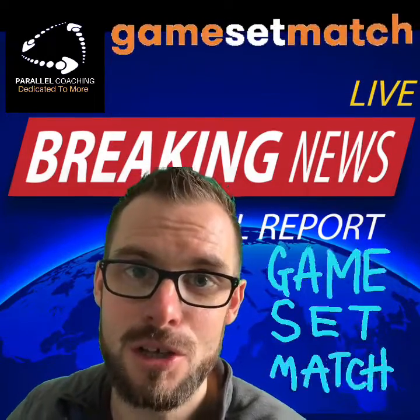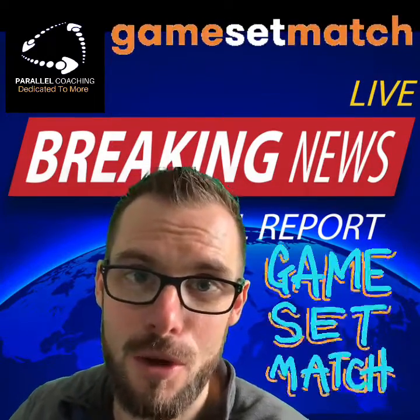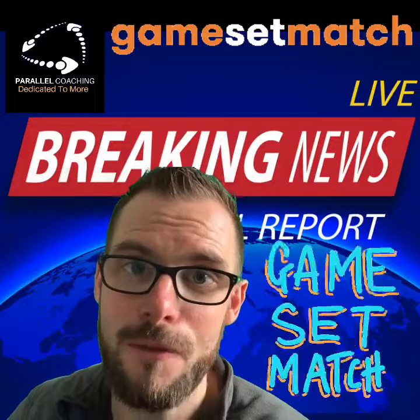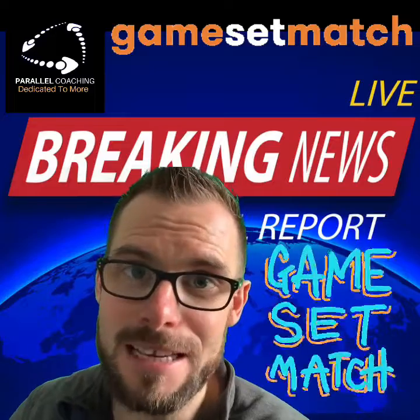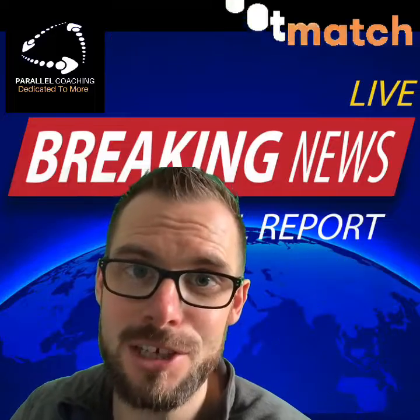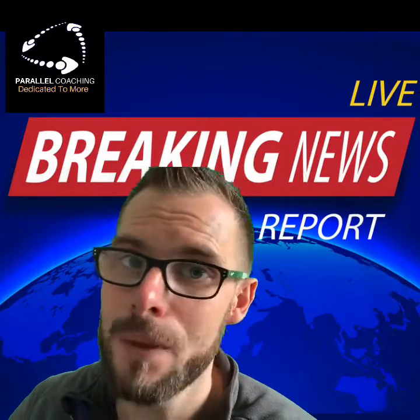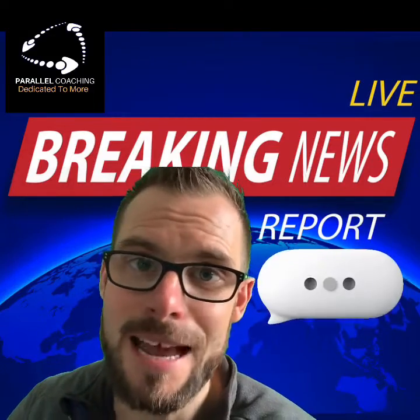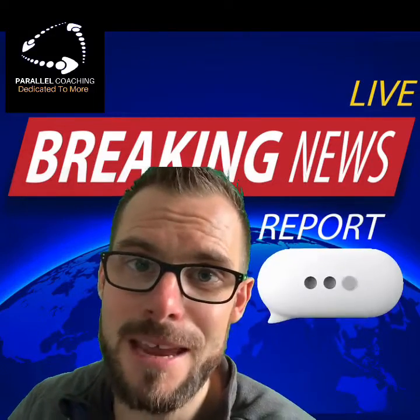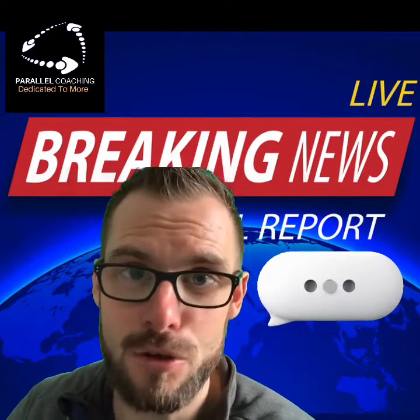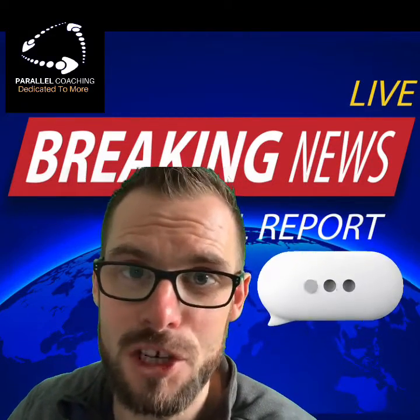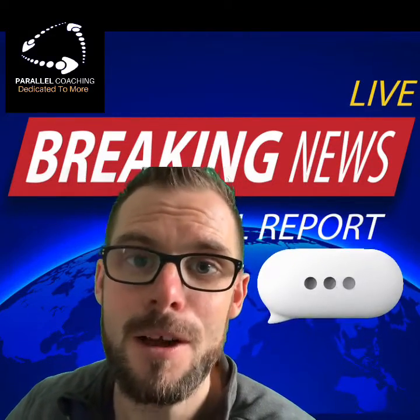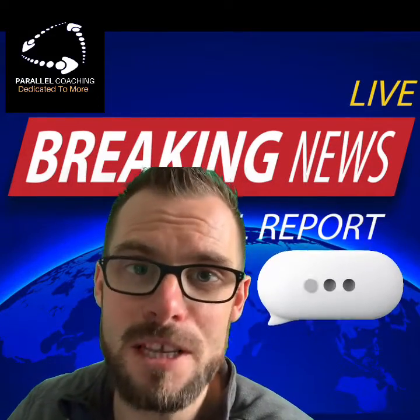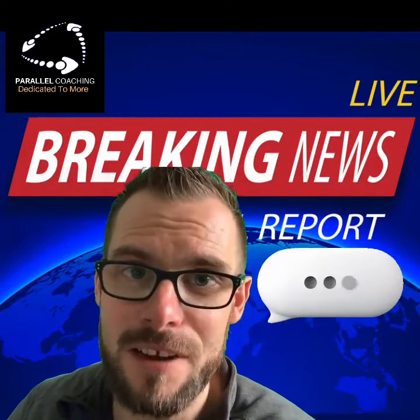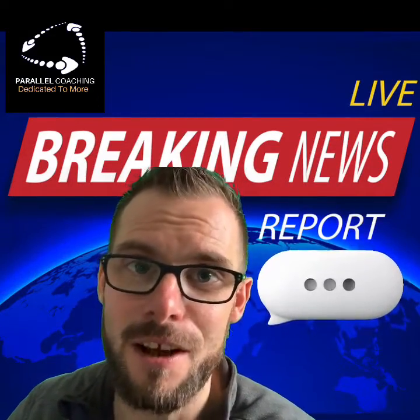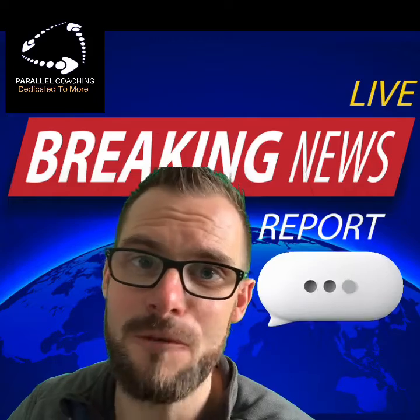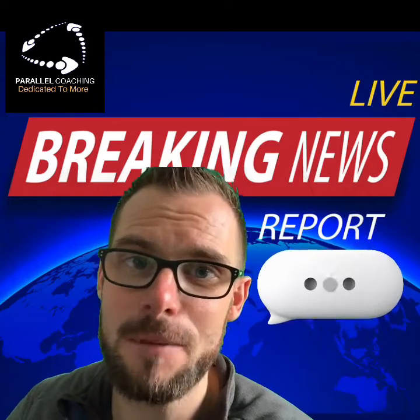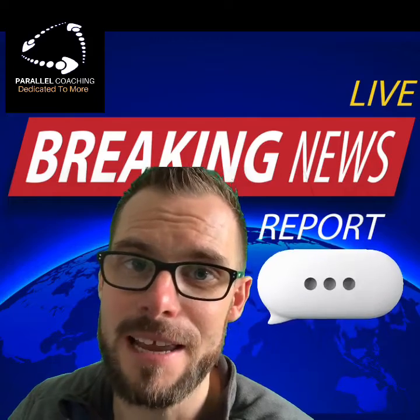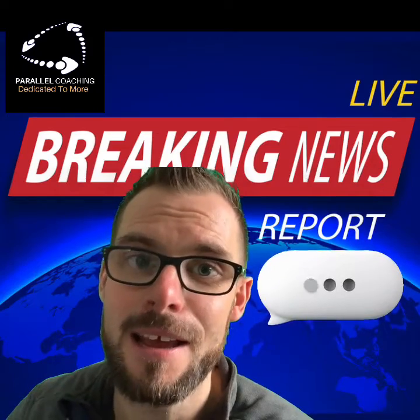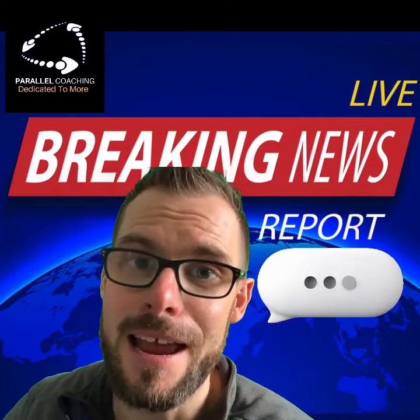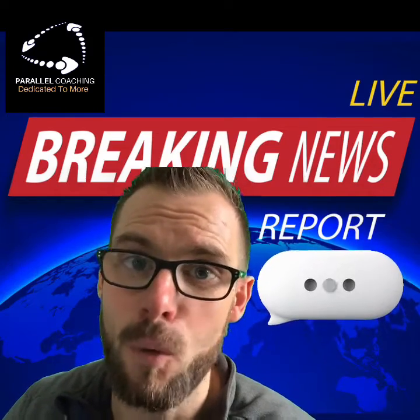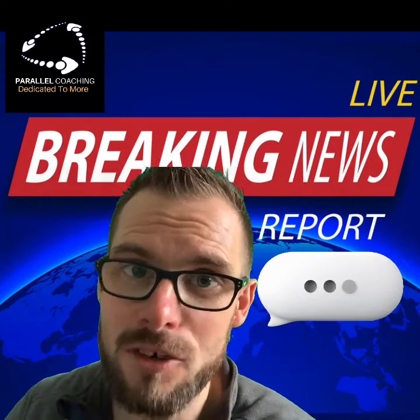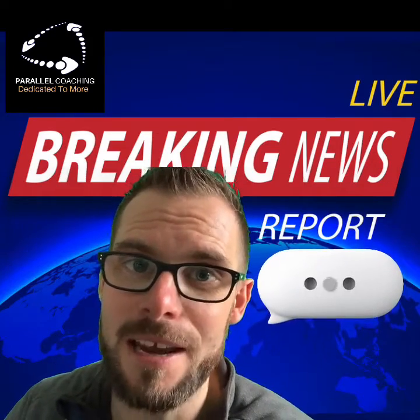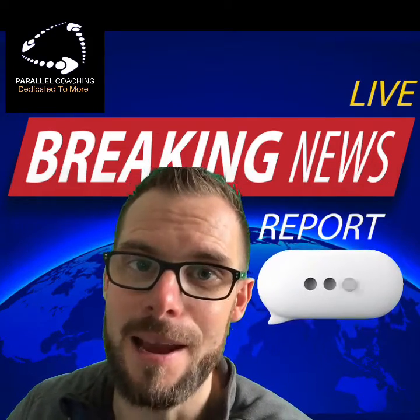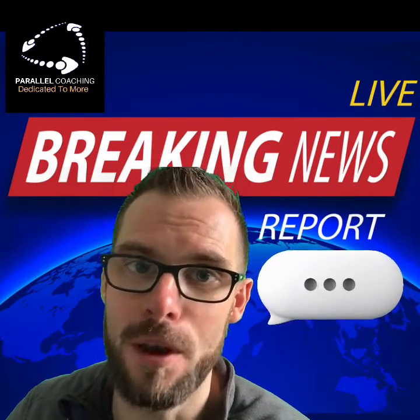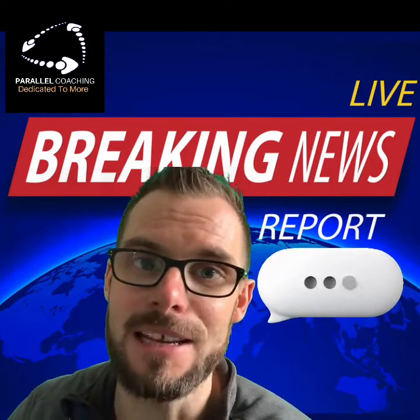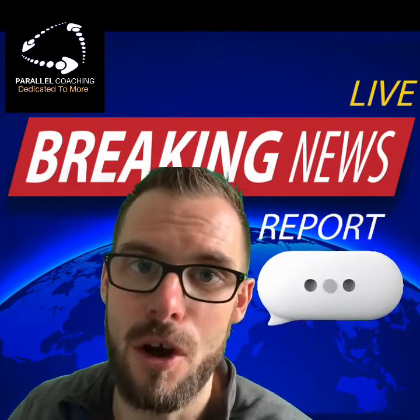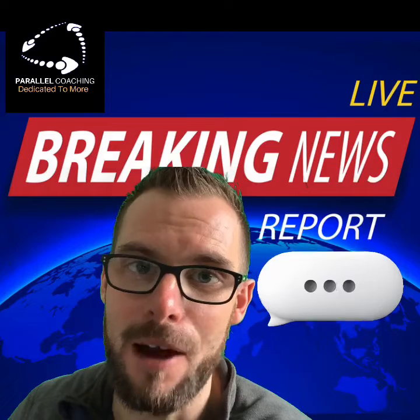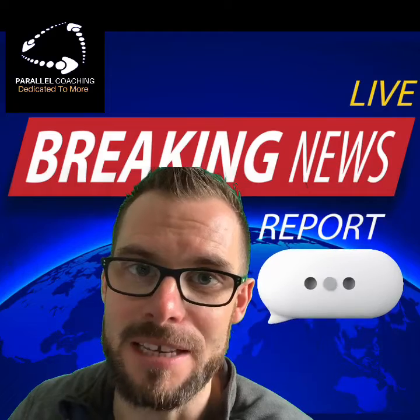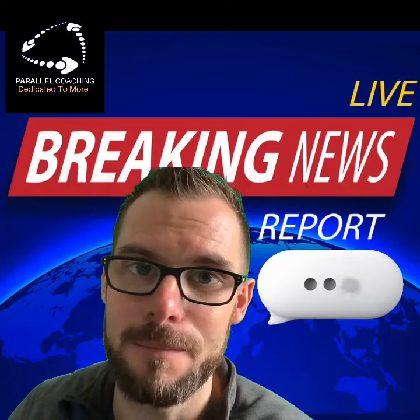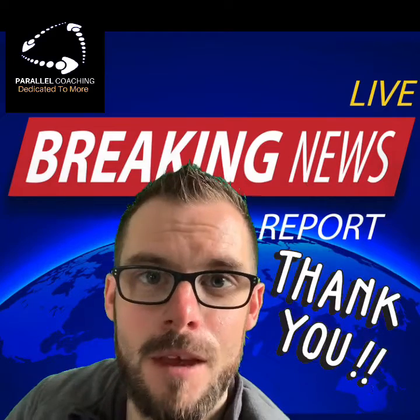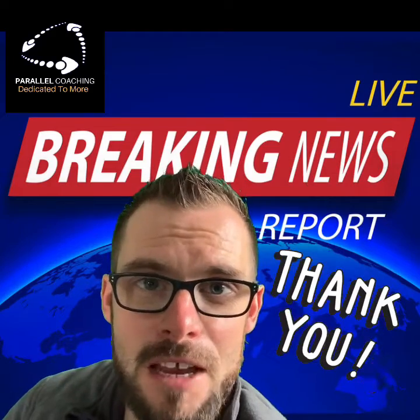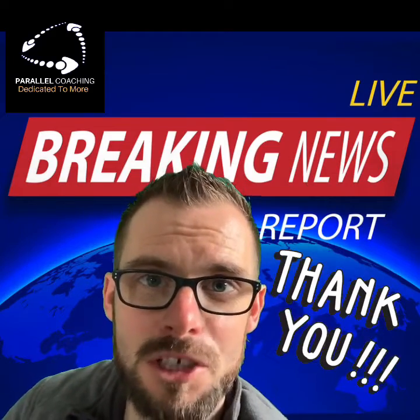So the message is — anatomy, nutrition, principles of exercise — whatever exam you're taking is 100% important, and it's not about the exam. Thank you for watching.